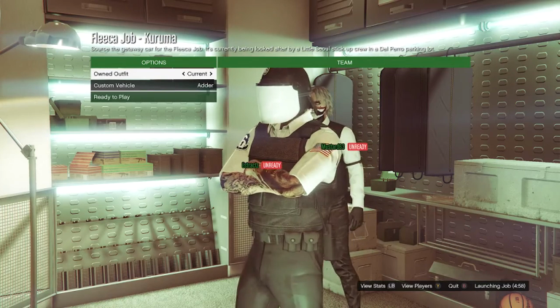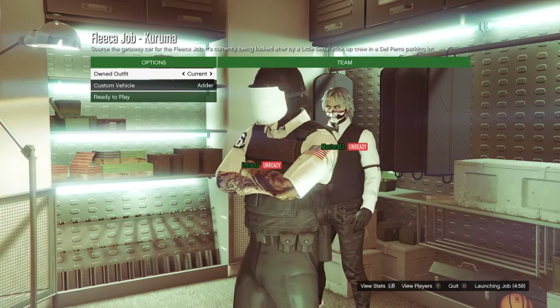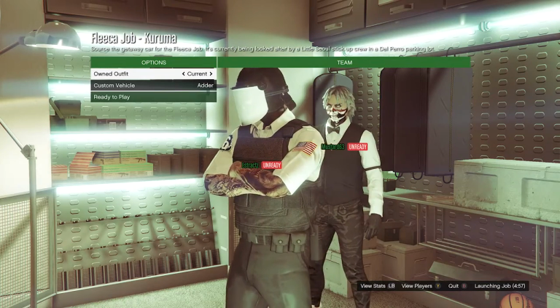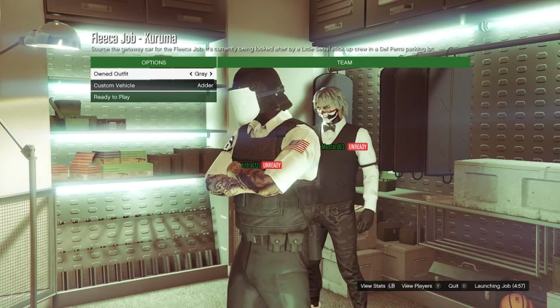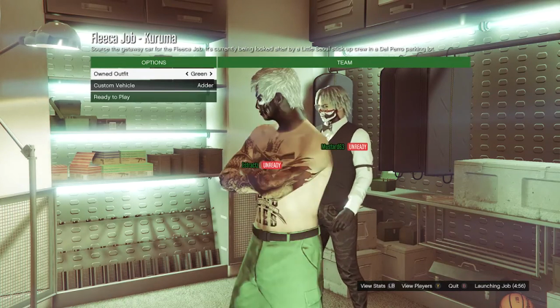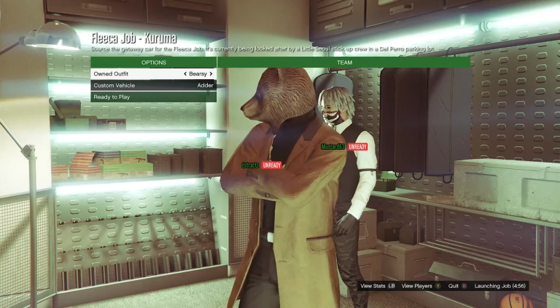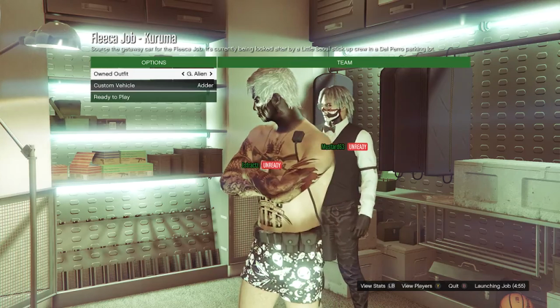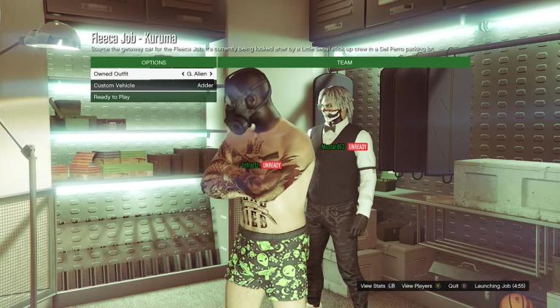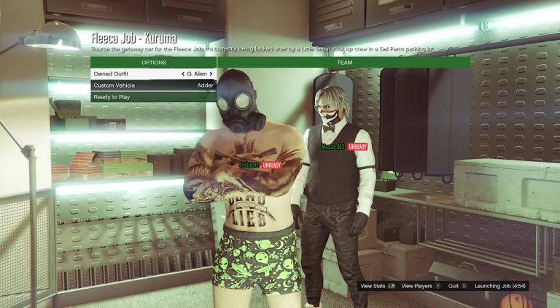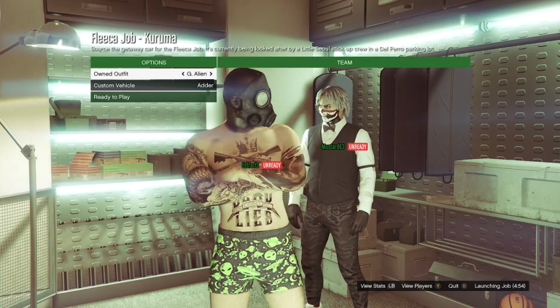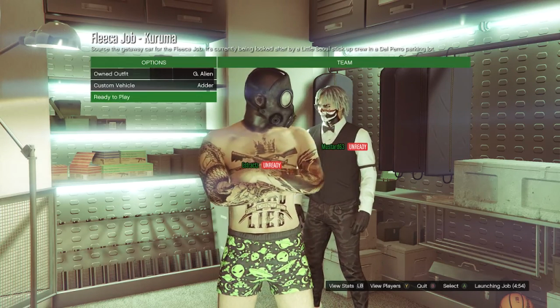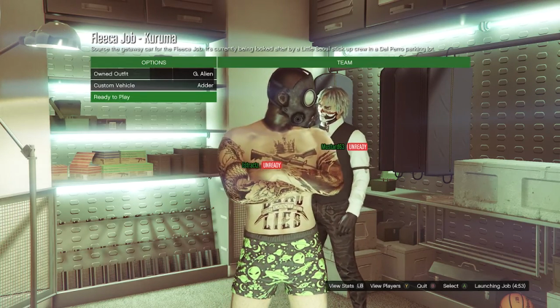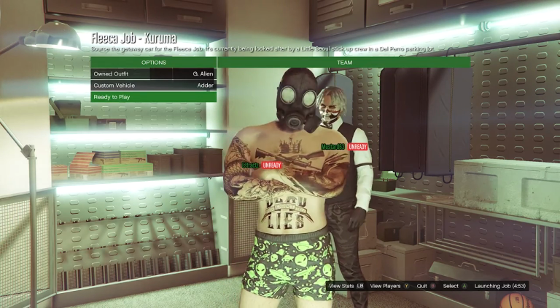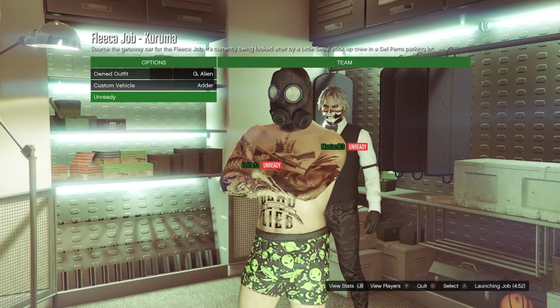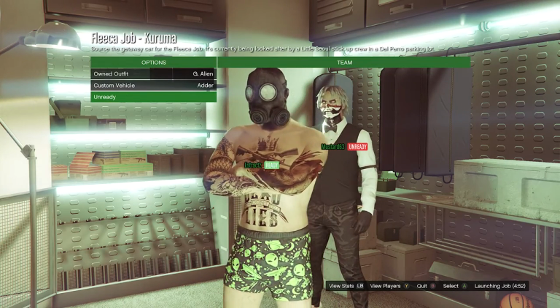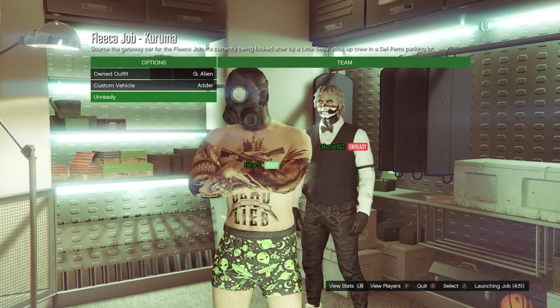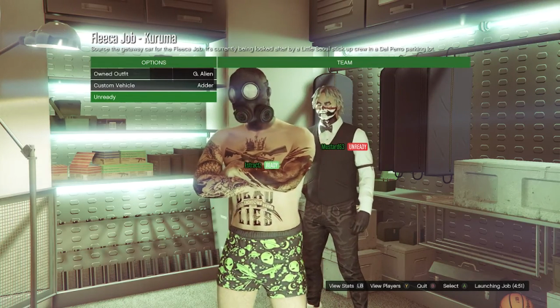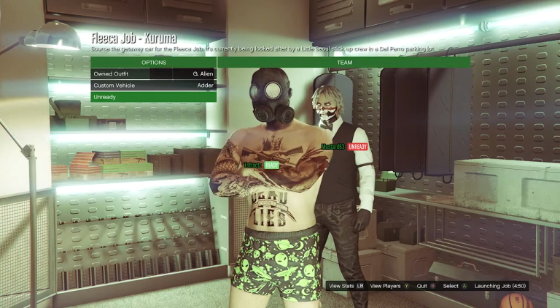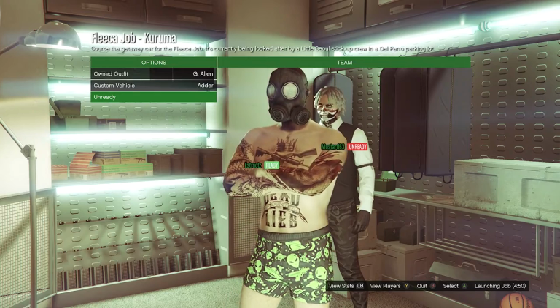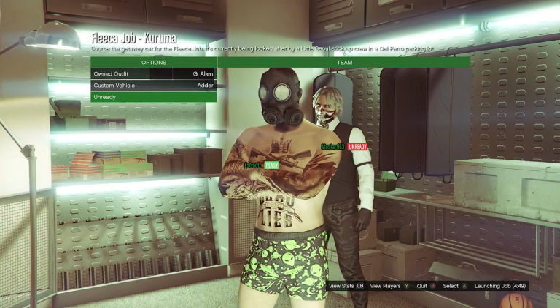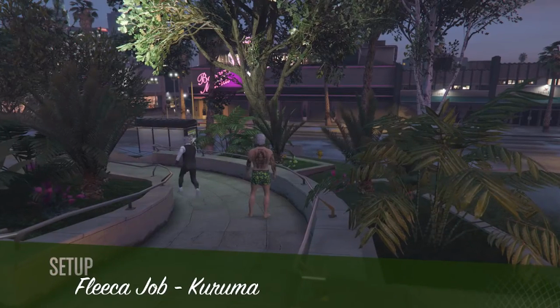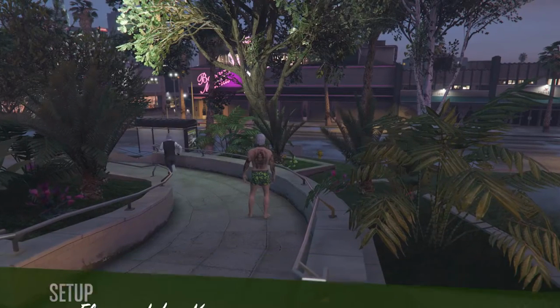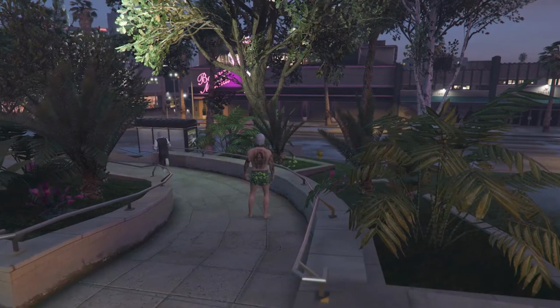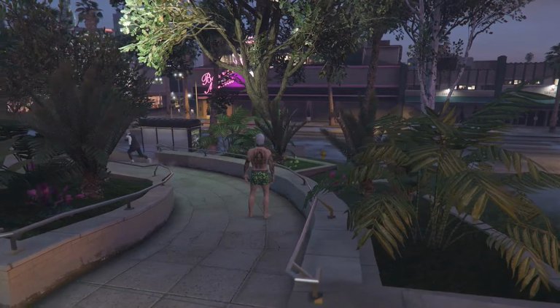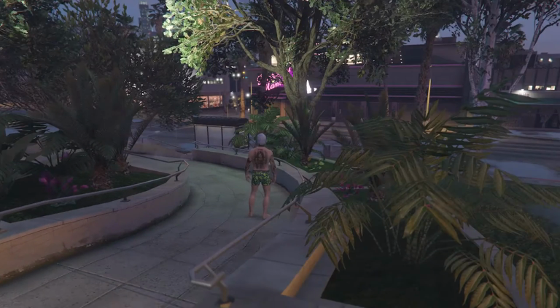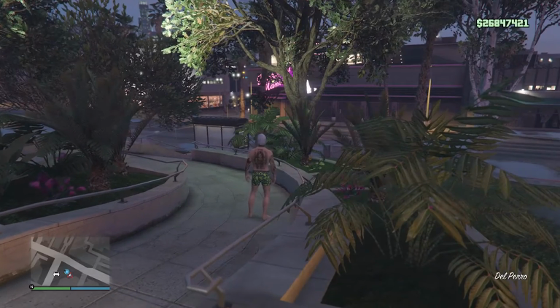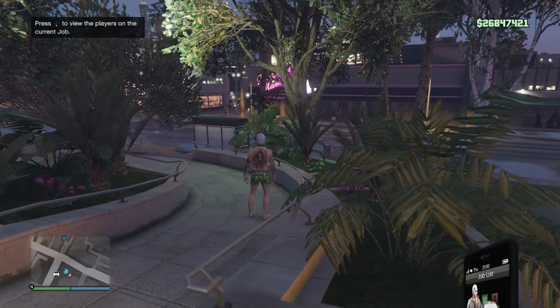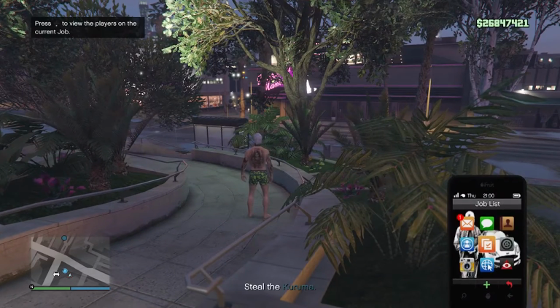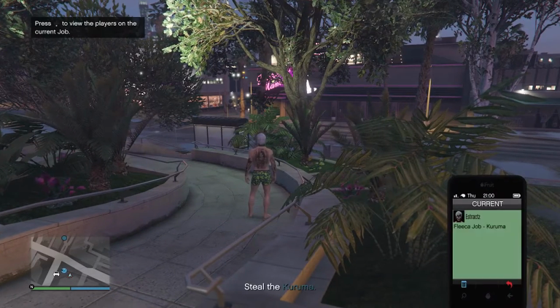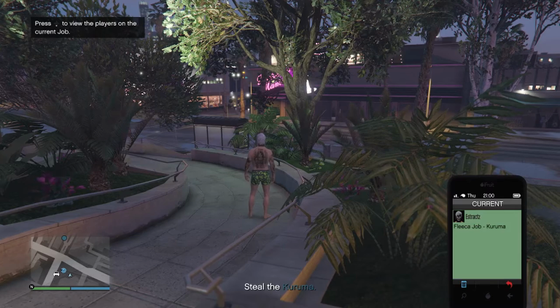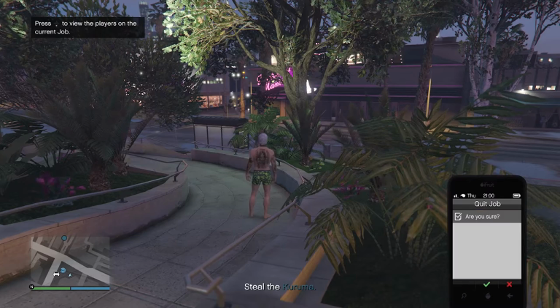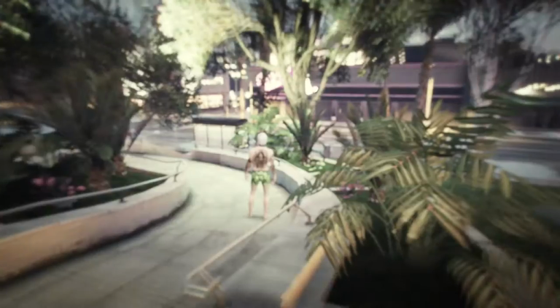When it does show your owned outfits, go ahead and scroll to the slot to wherever you did save it. This is what your outfit should look like. Once your outfit looks like this, then just hit ready to play. Now that you have fully loaded into the job, all you need to do now is pull up your phone and just quit the job from your phone.